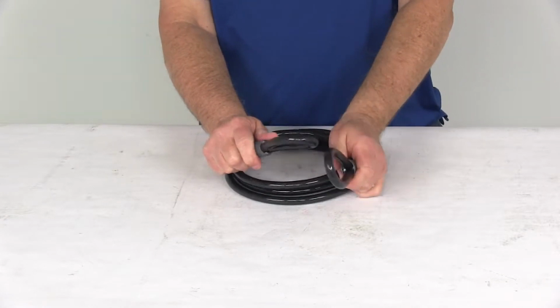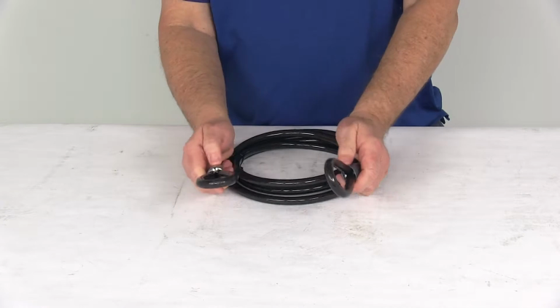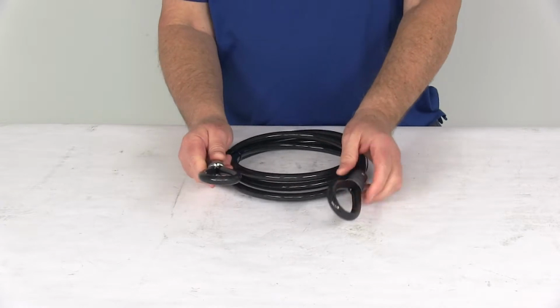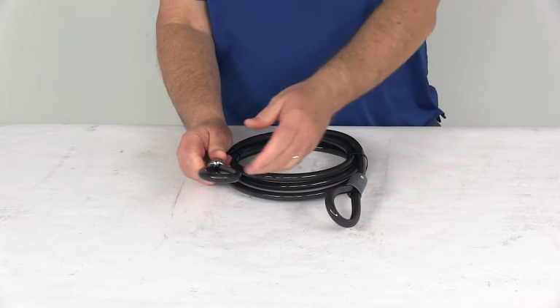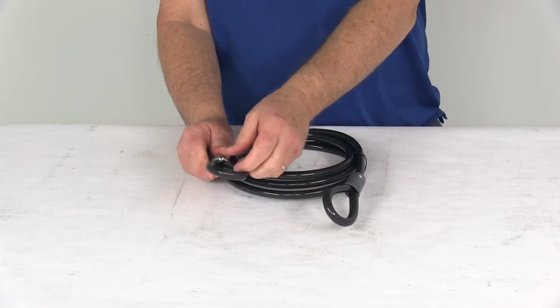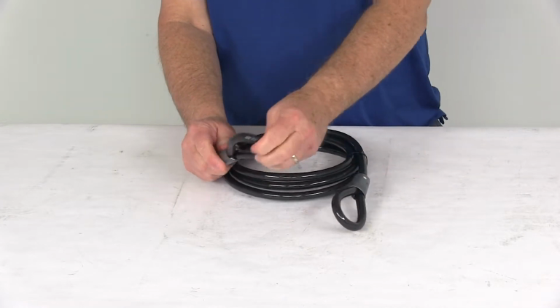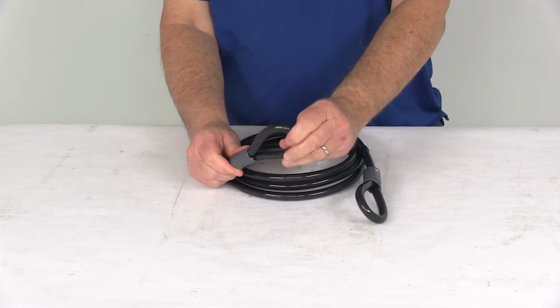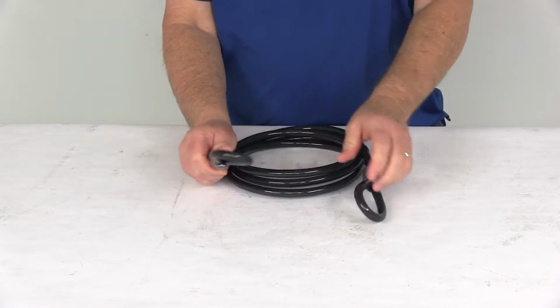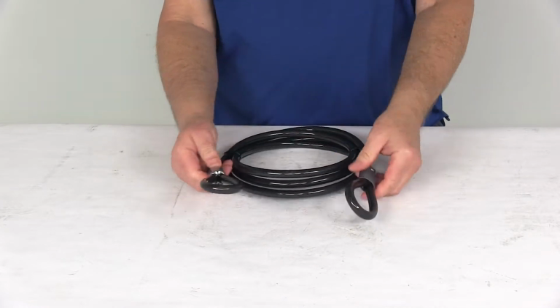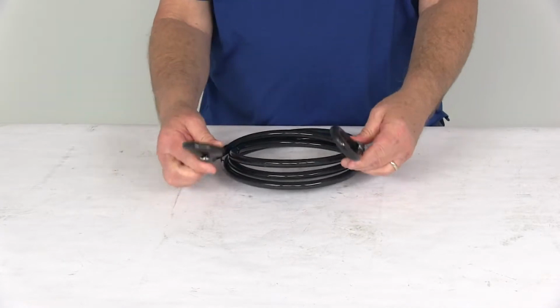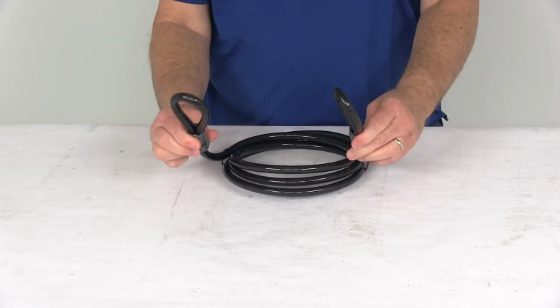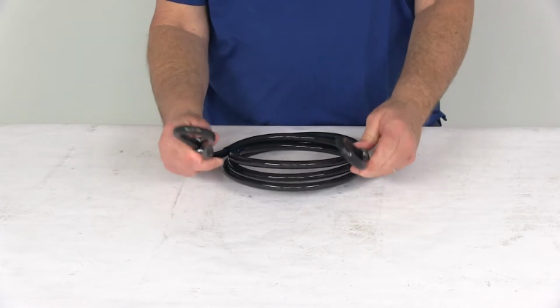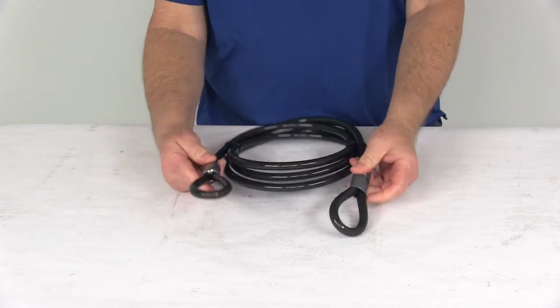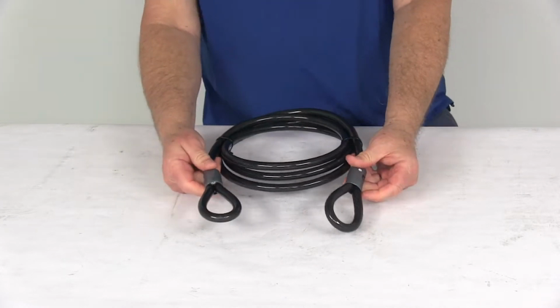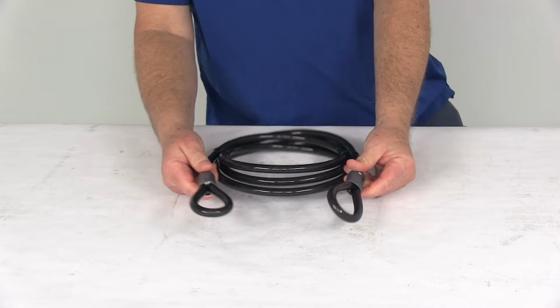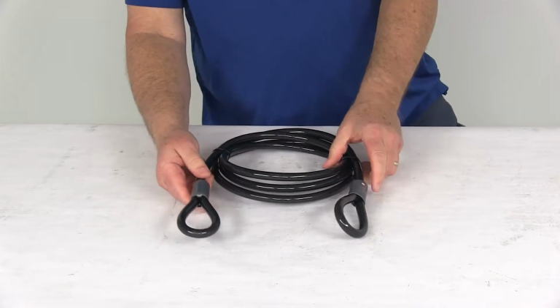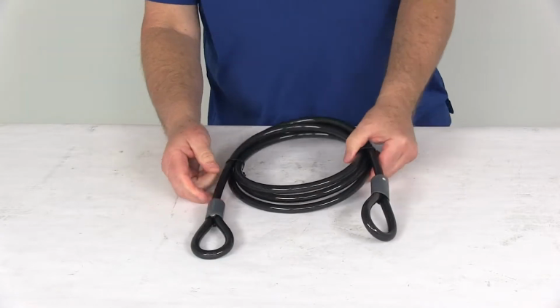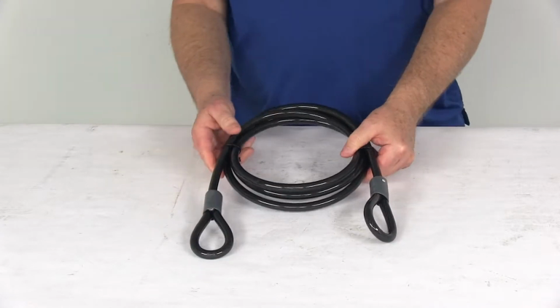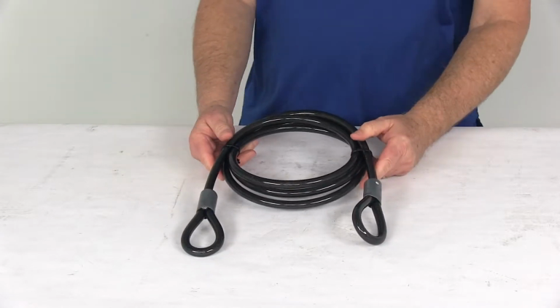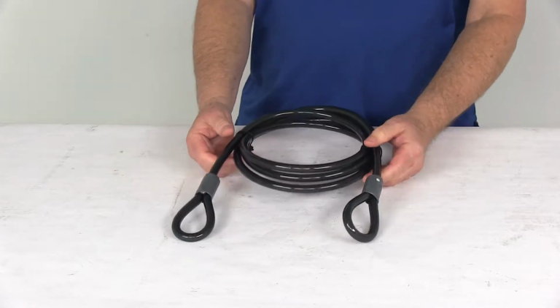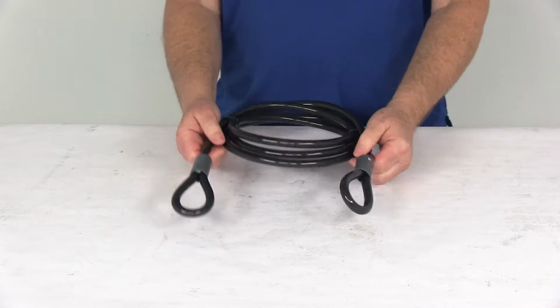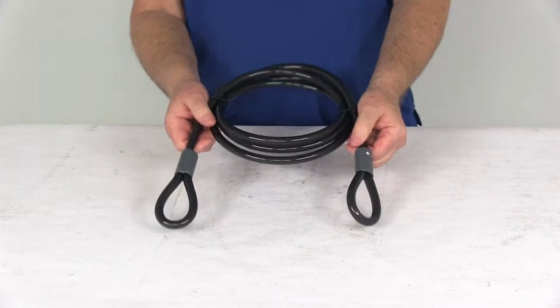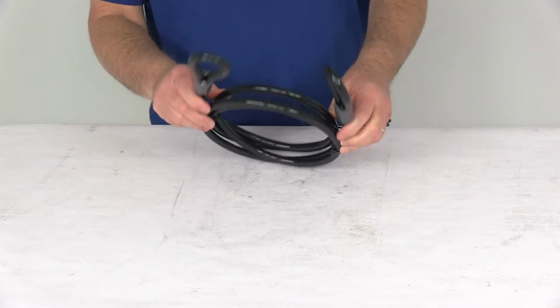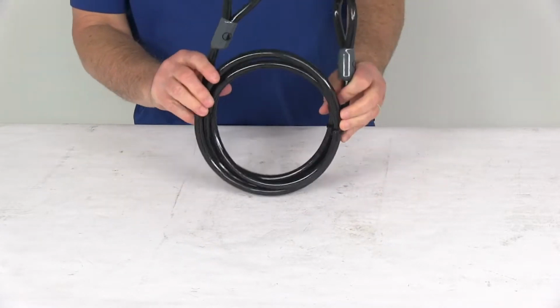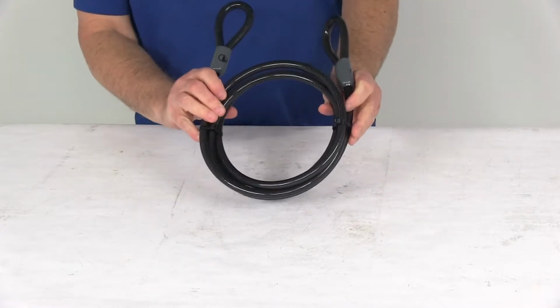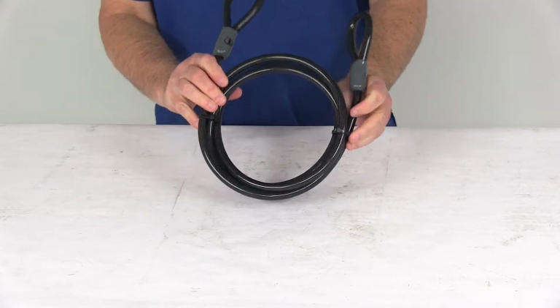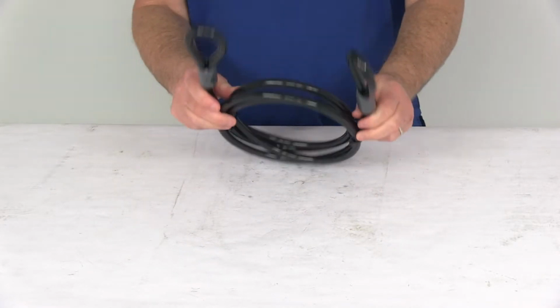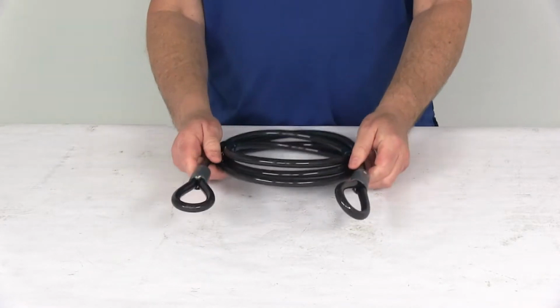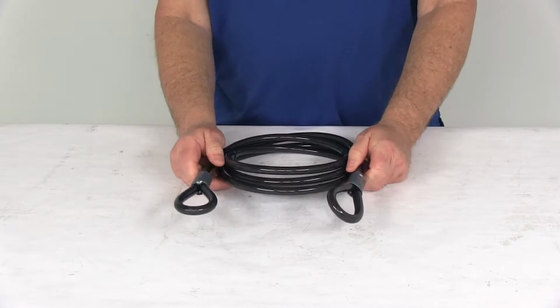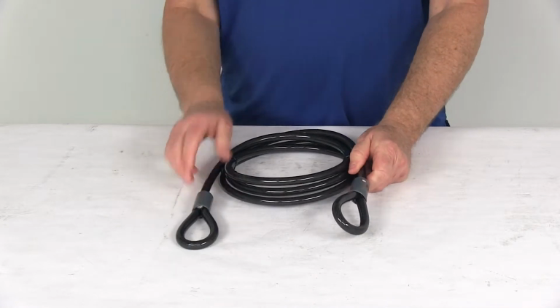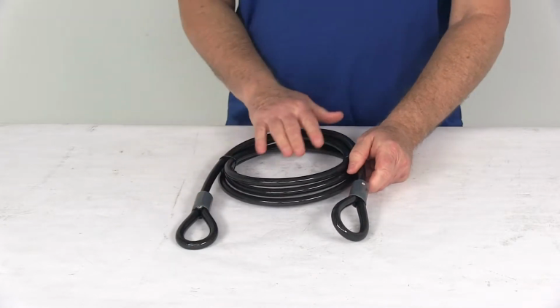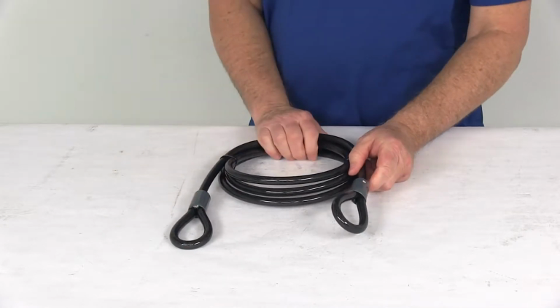It has vinyl coating on the cable to help protect your equipment, and it is a sealed cable so it will not rust. Dimensions on this cable are 8 foot in length and 7/16 inch diameter.